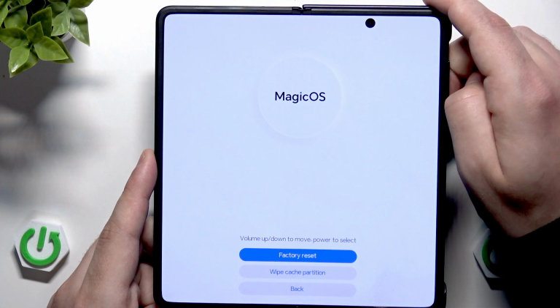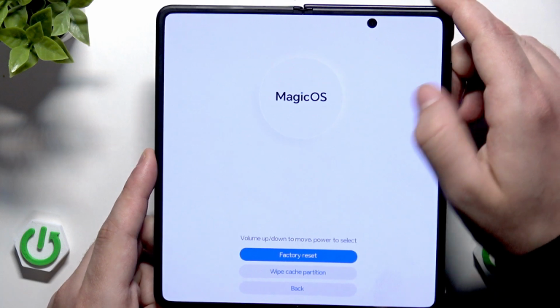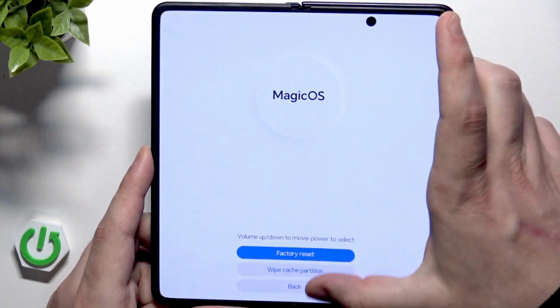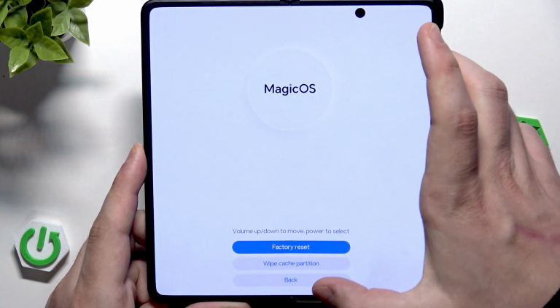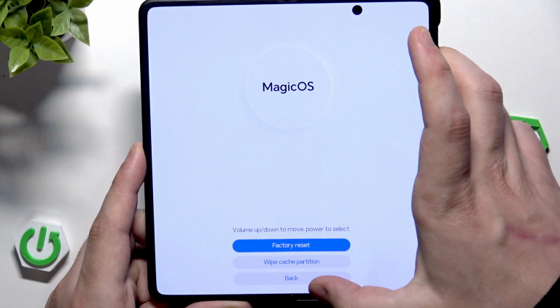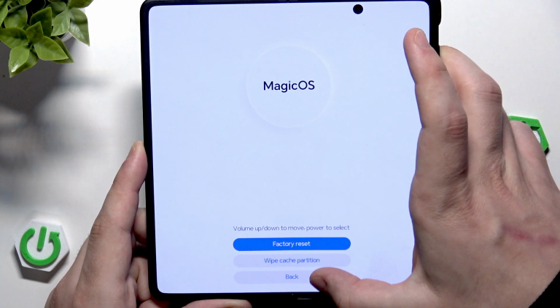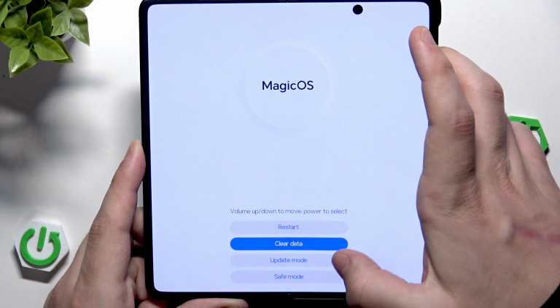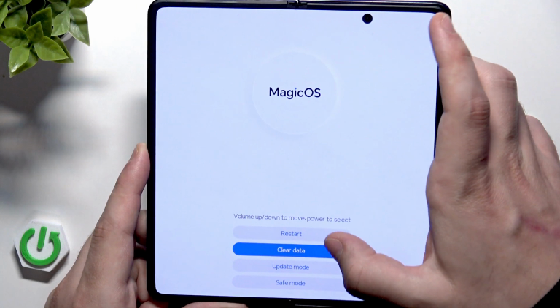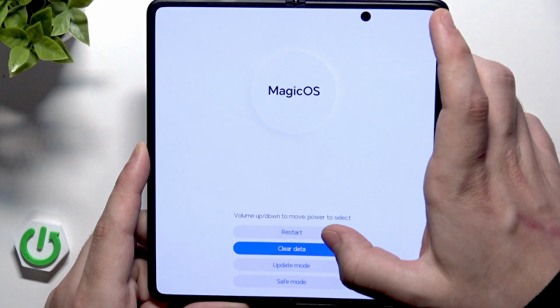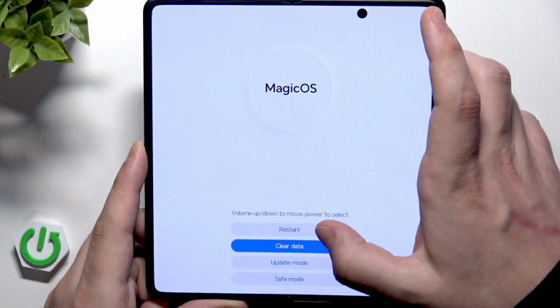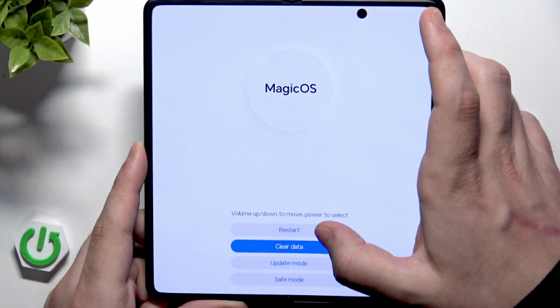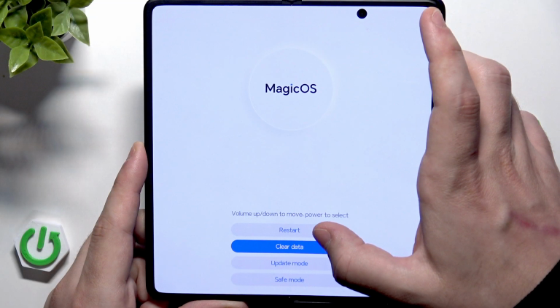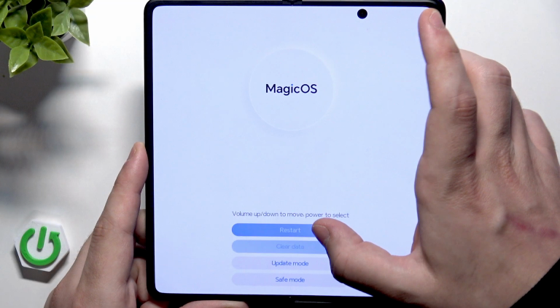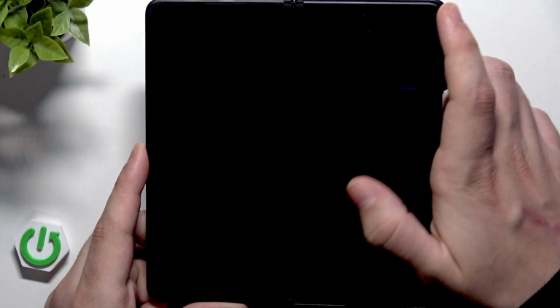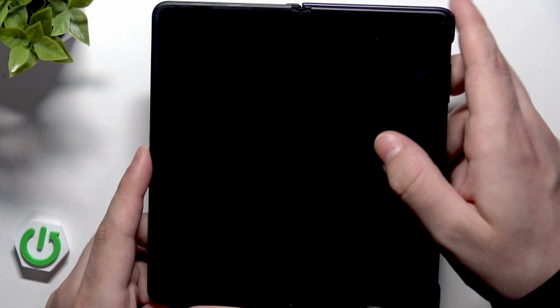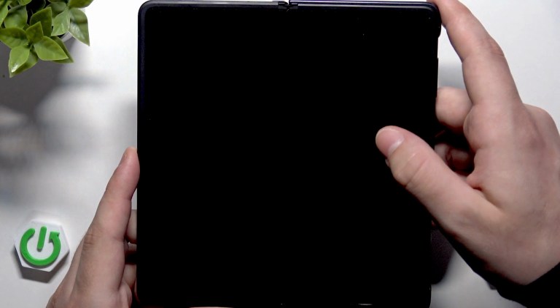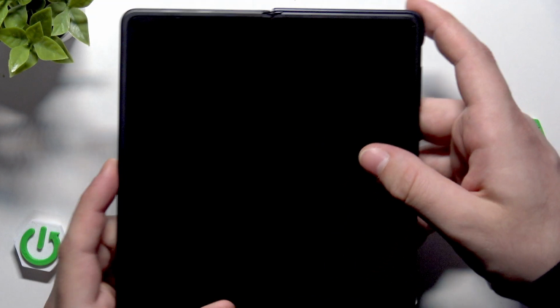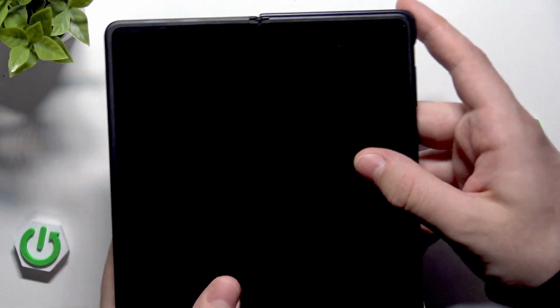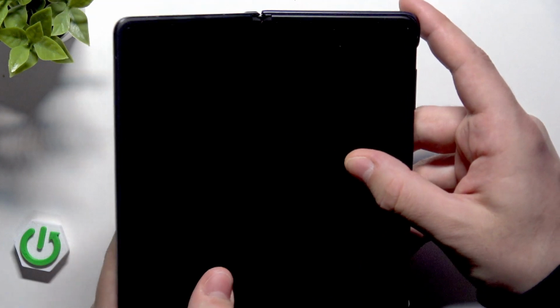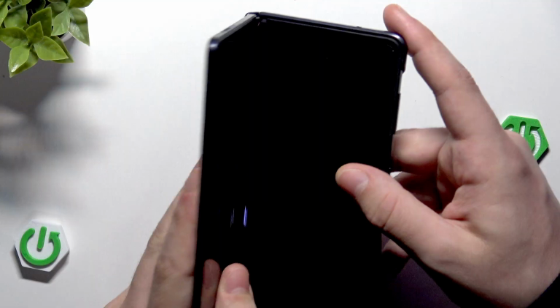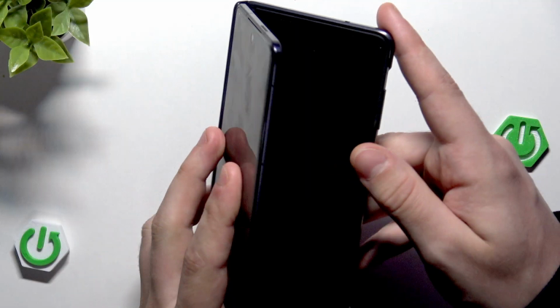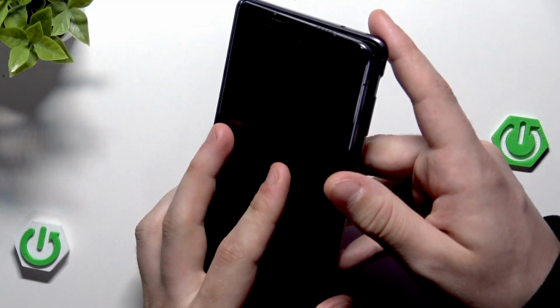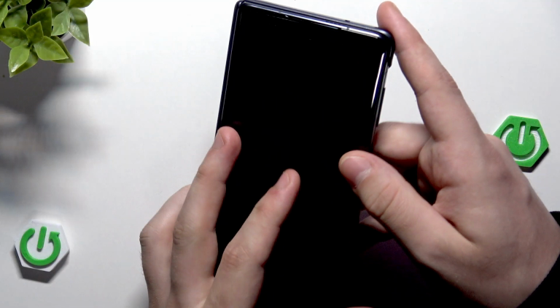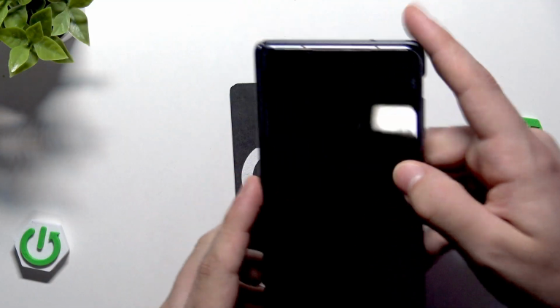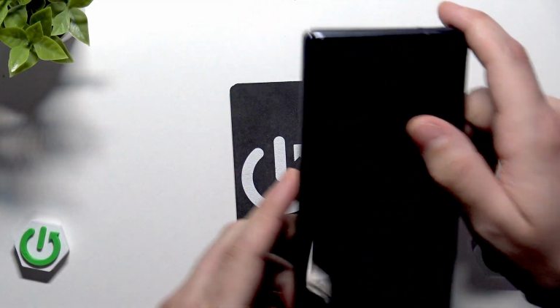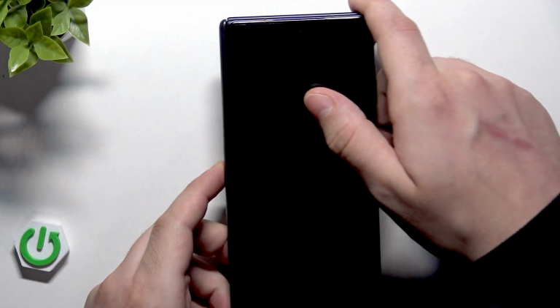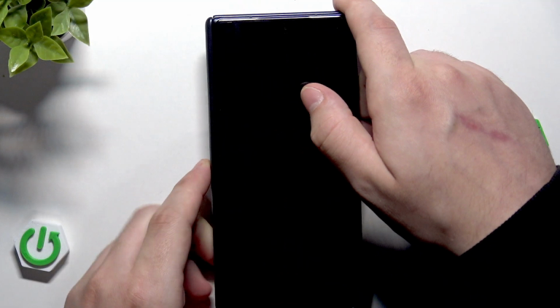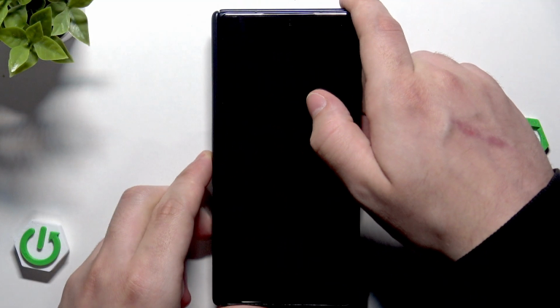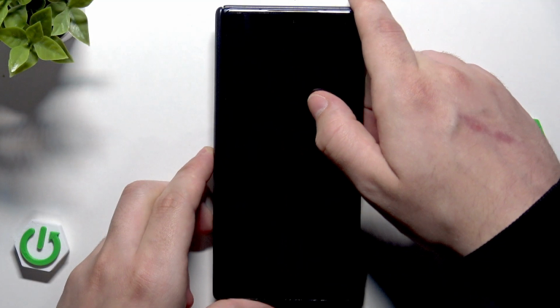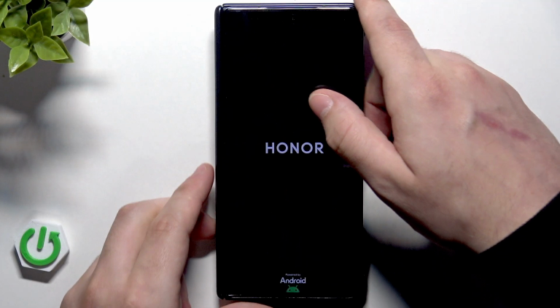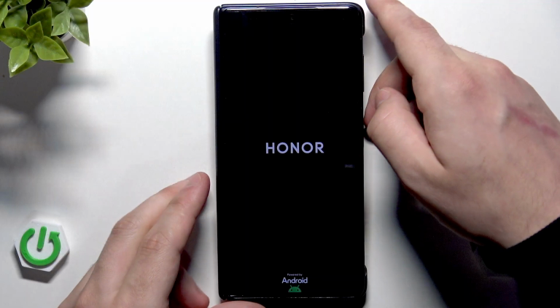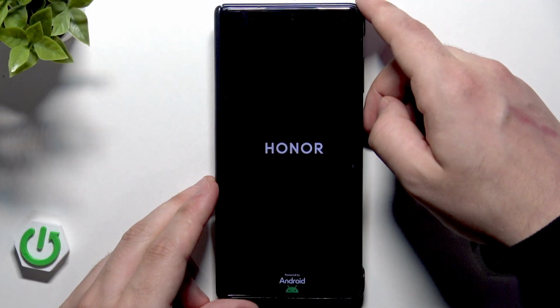Reset successful. Now click on Back, then select Restart. After a few seconds our phone will turn on, and the next step is setting up the device.